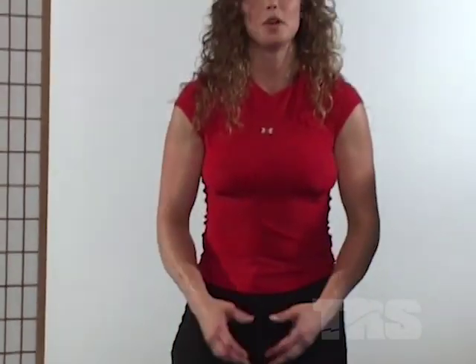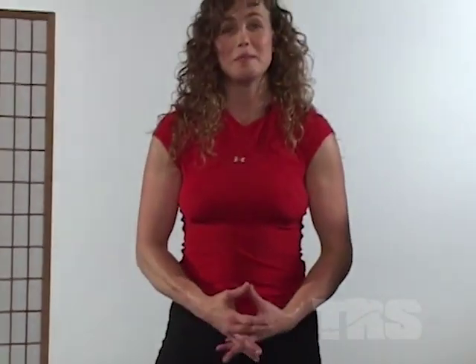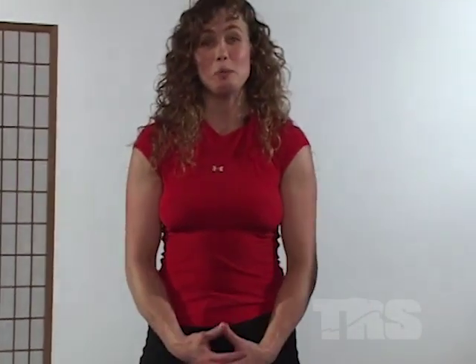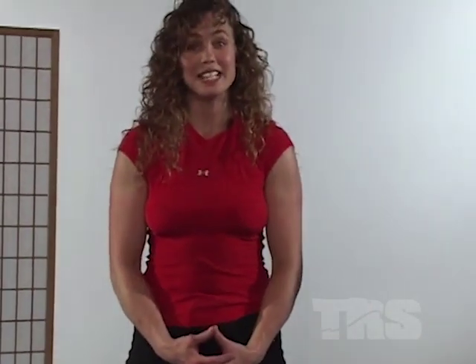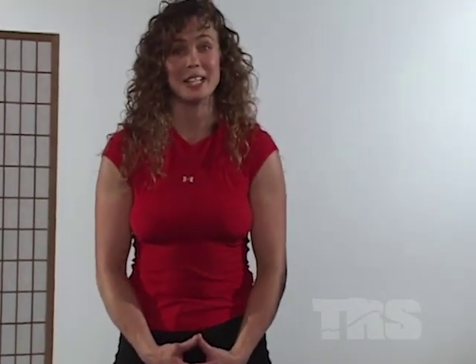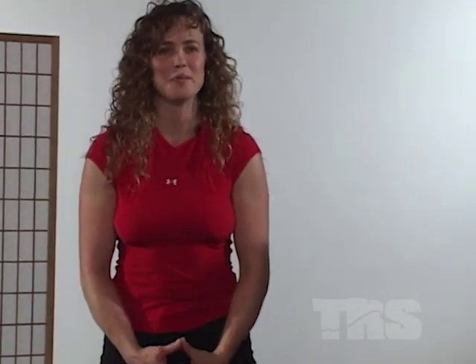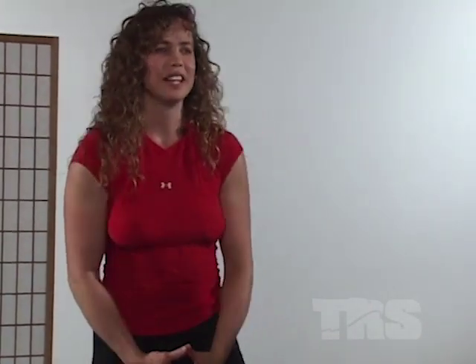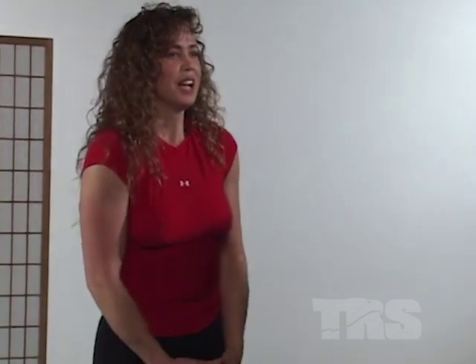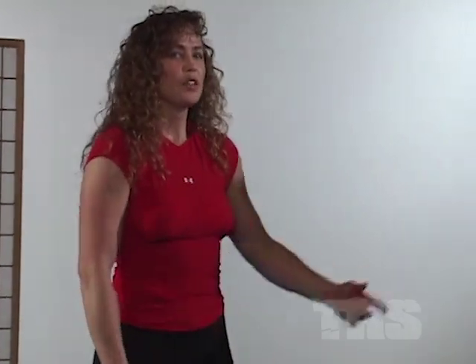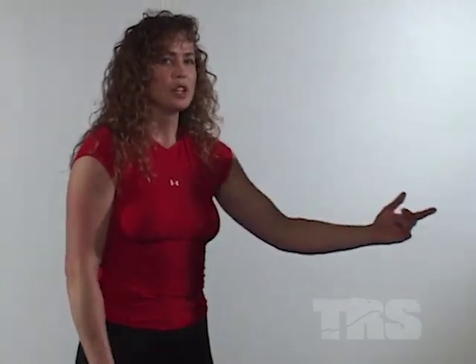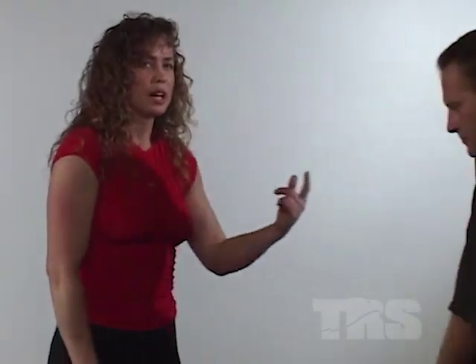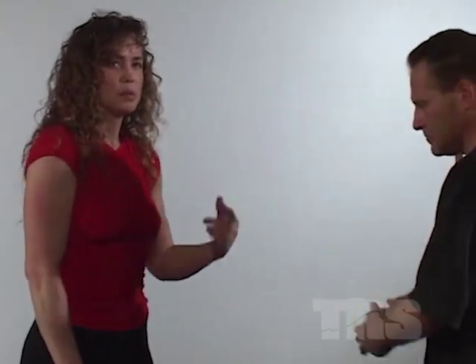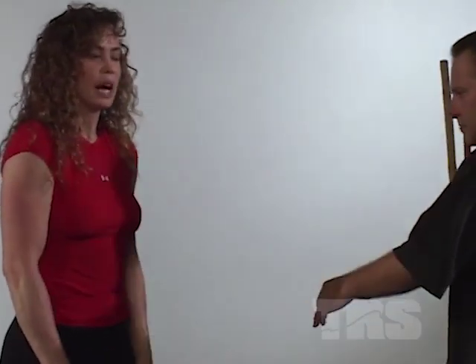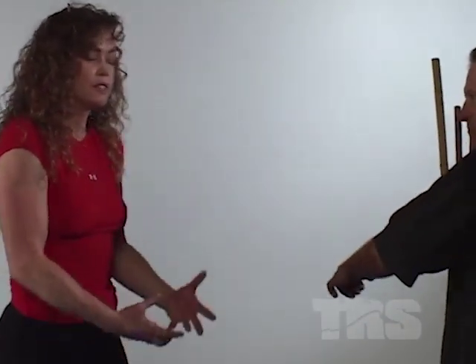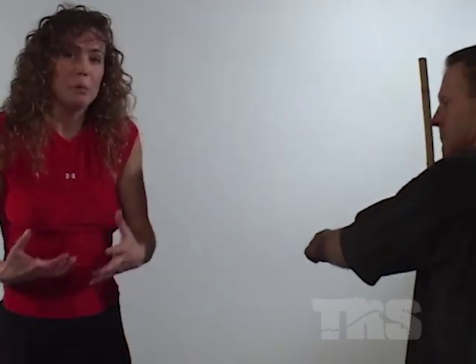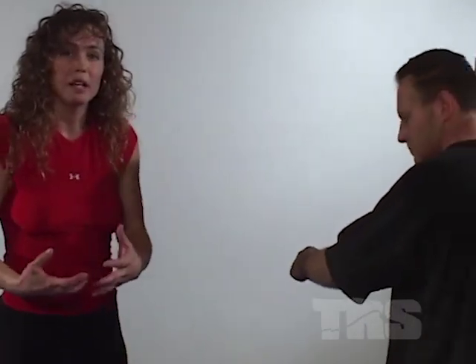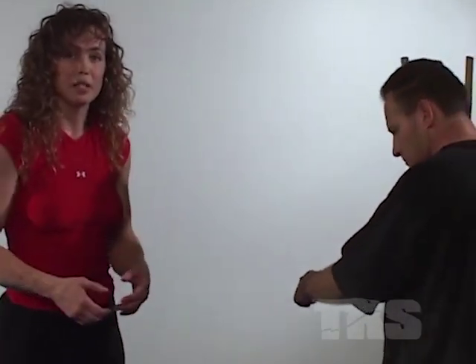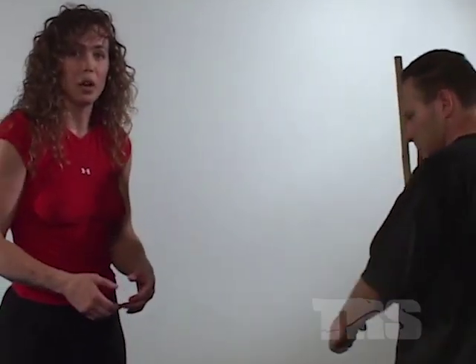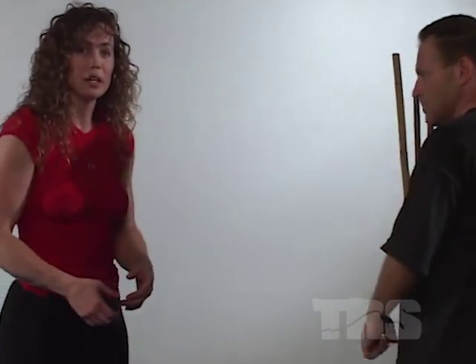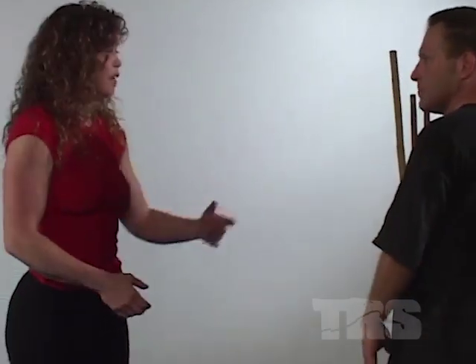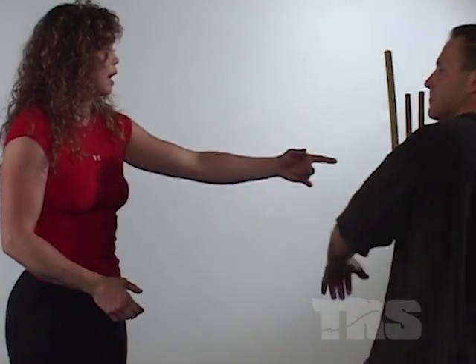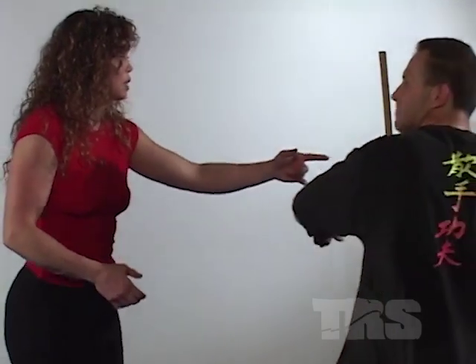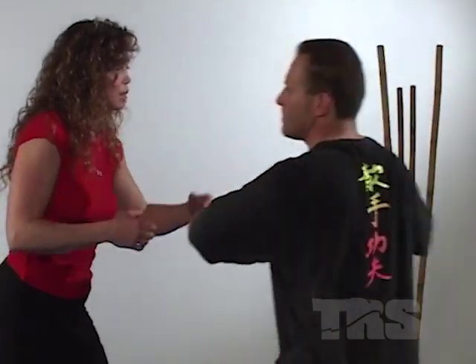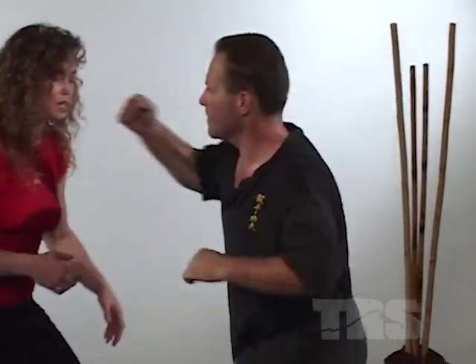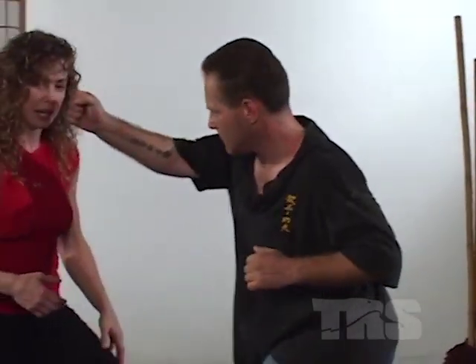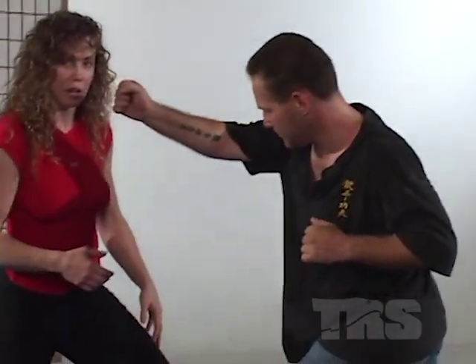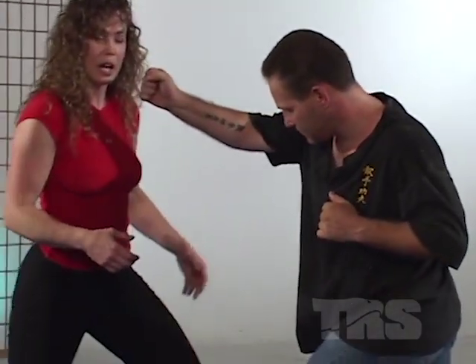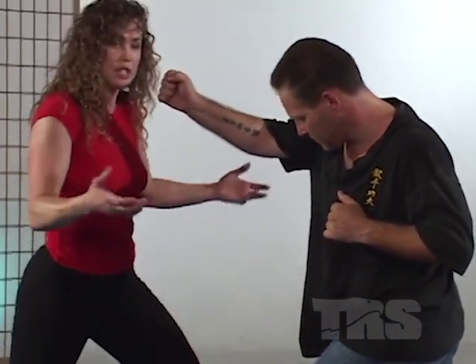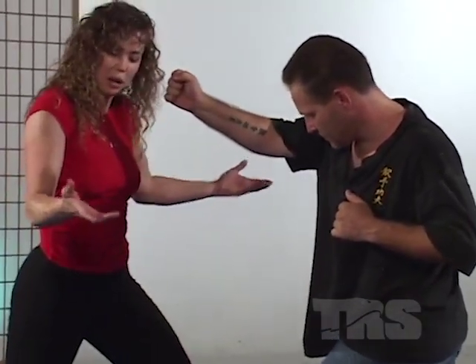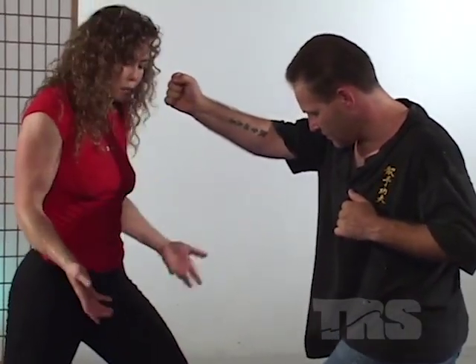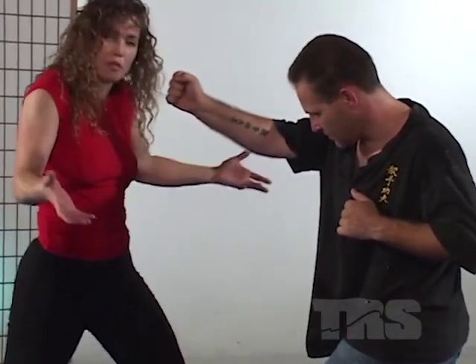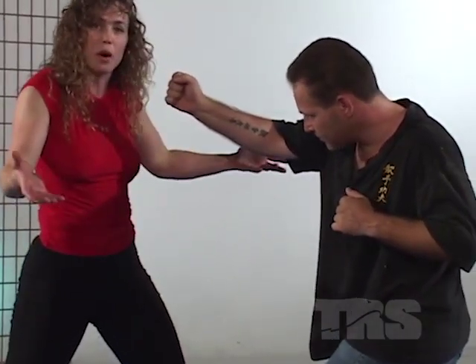Let's break that technique down. Another linear strike as it comes in, I need to fade back, as I call it. To fade back as the punch is coming in, I step back here, and as I step back I'm raising both of my arms.